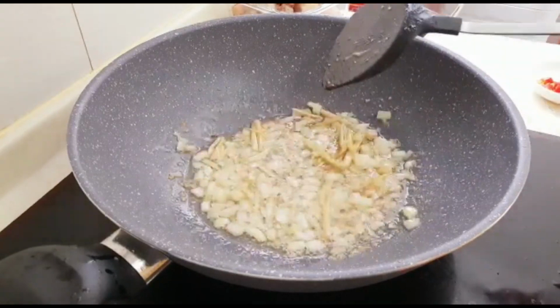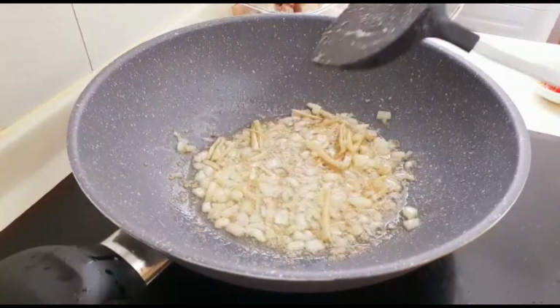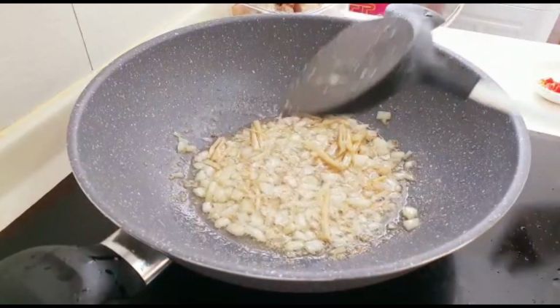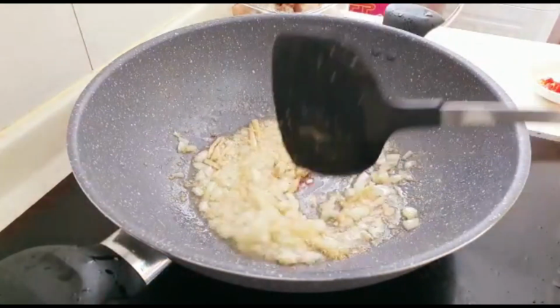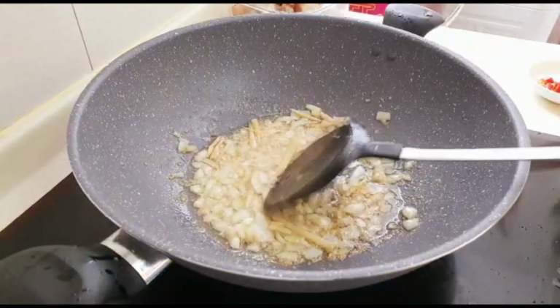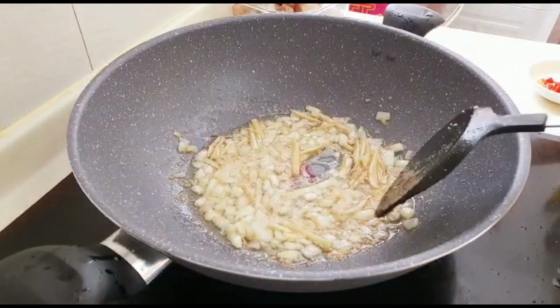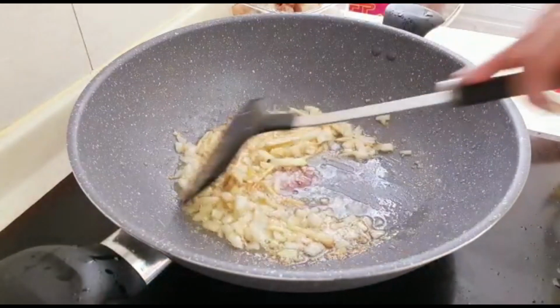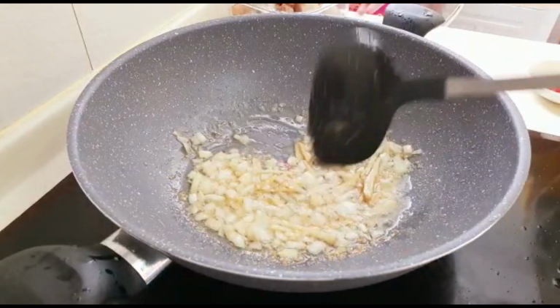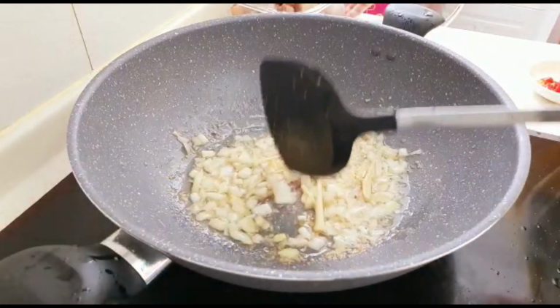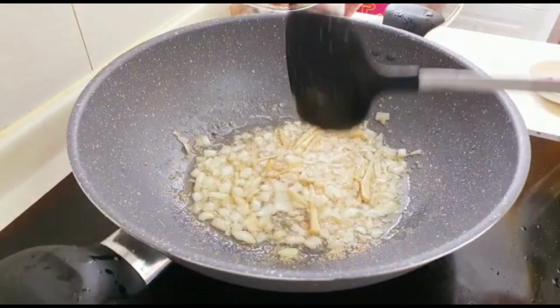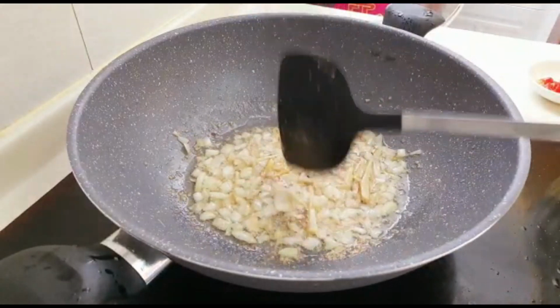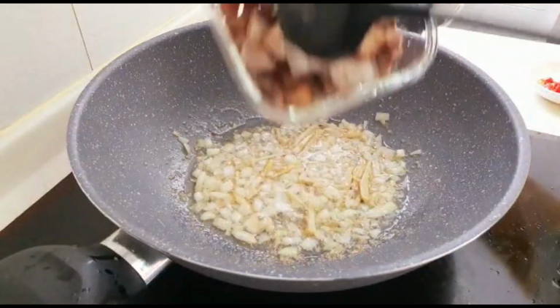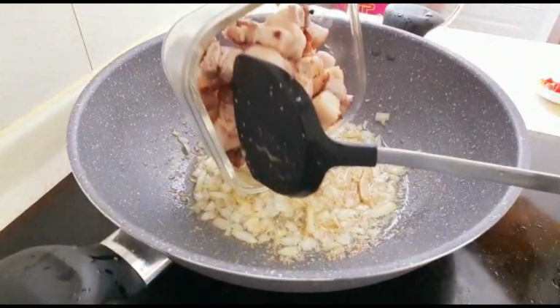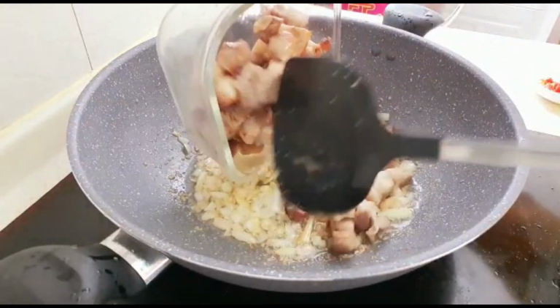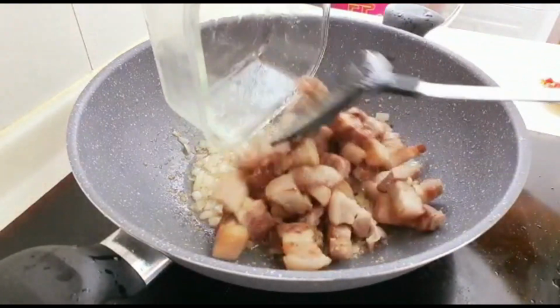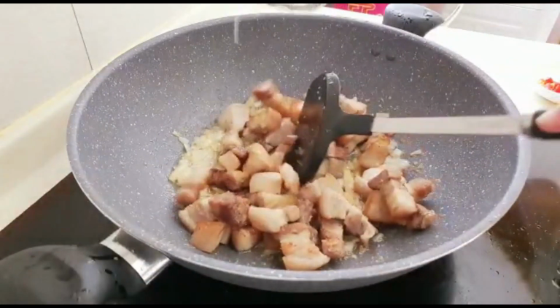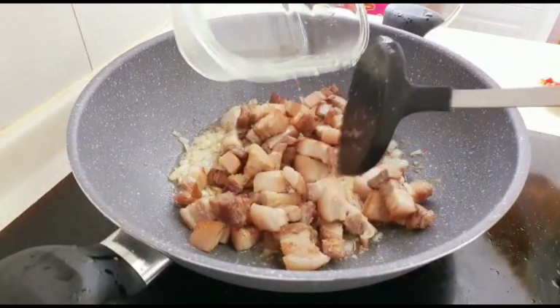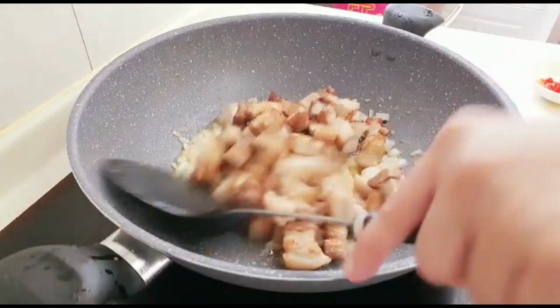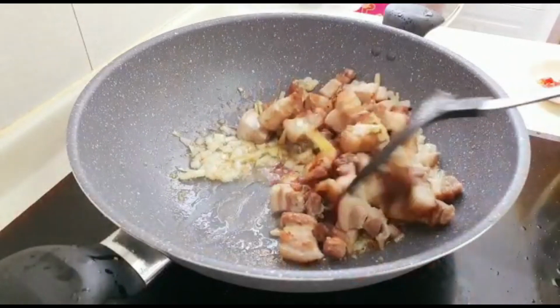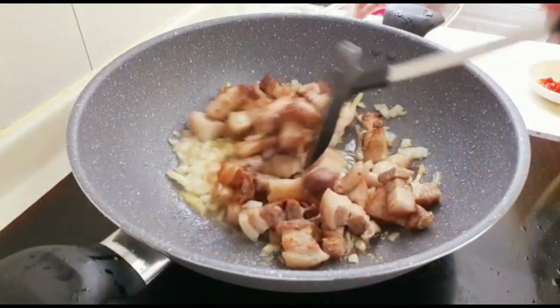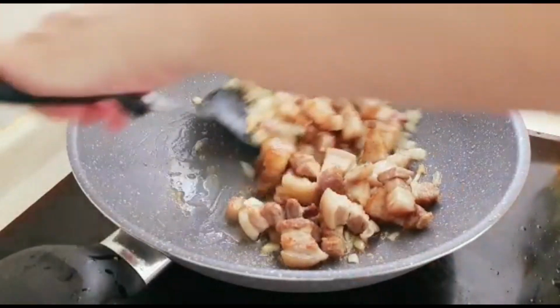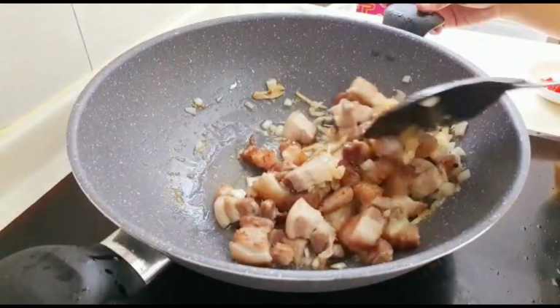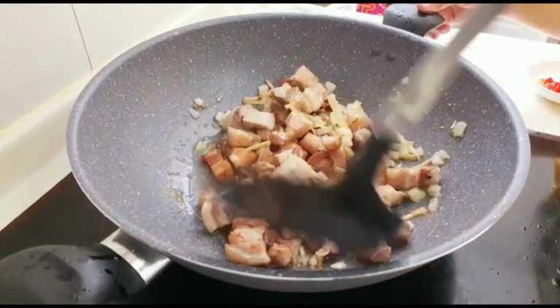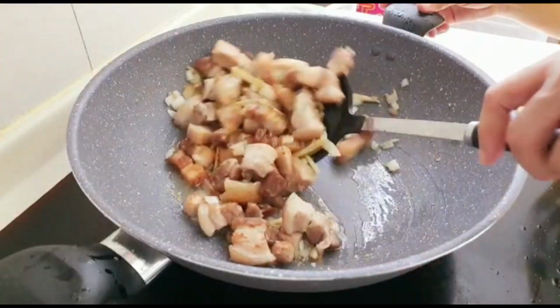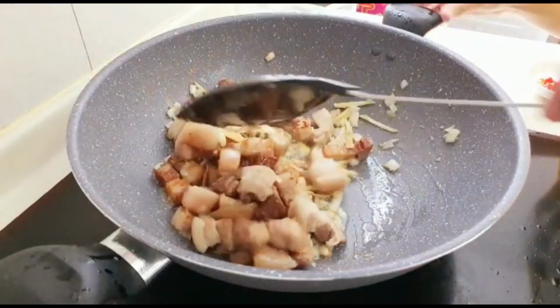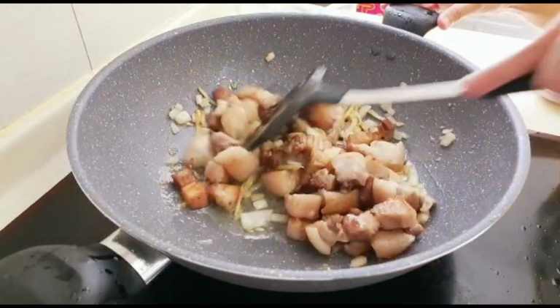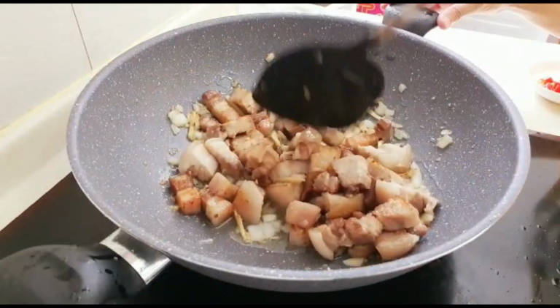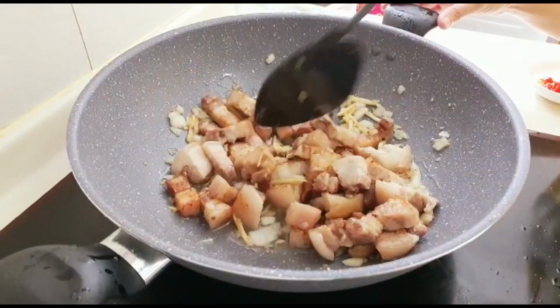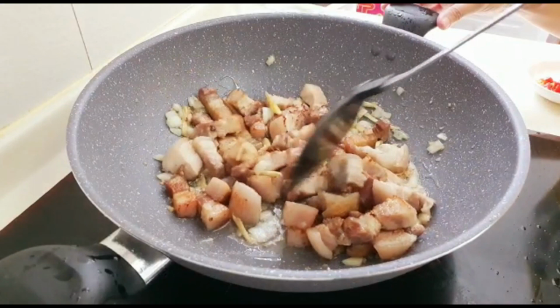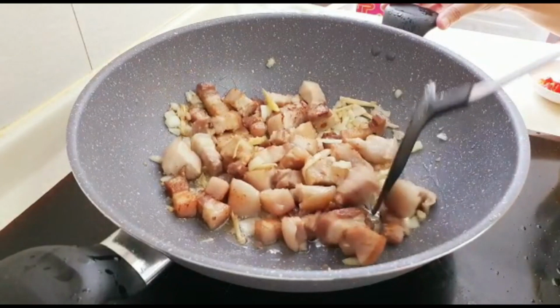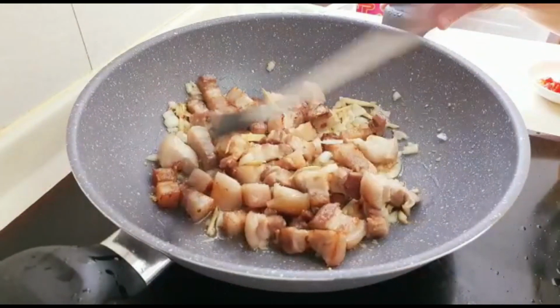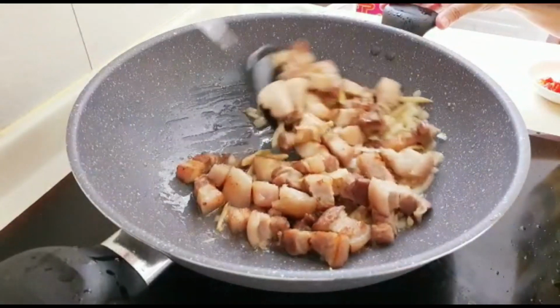Once golden brown, place in your fried pork belly and let it simmer for 3 to 5 minutes.